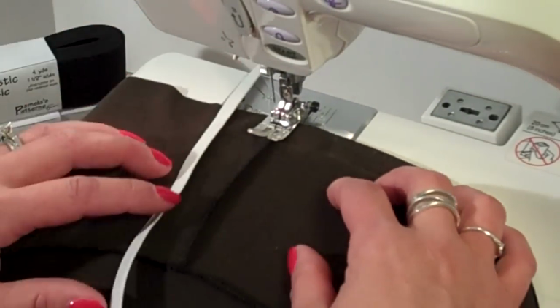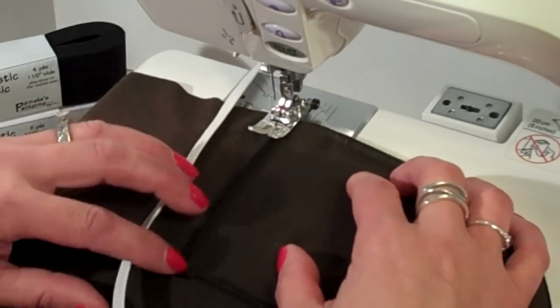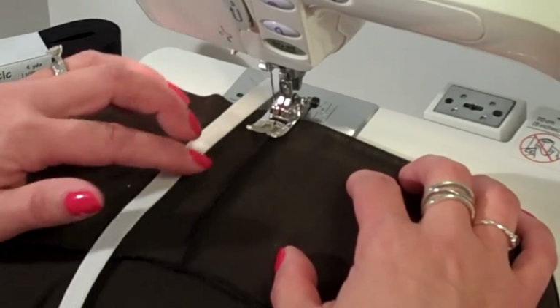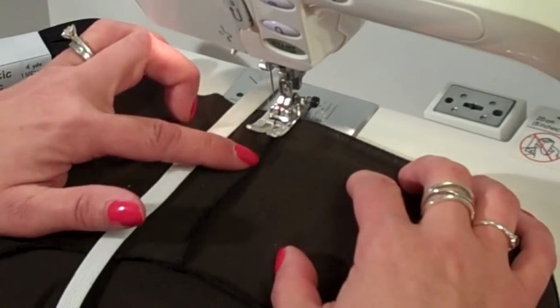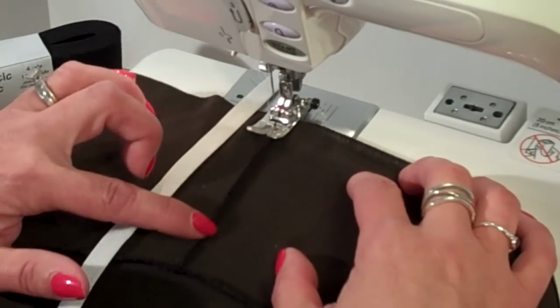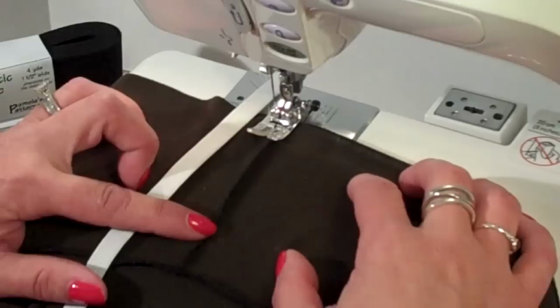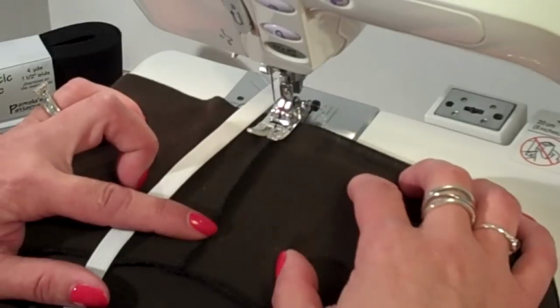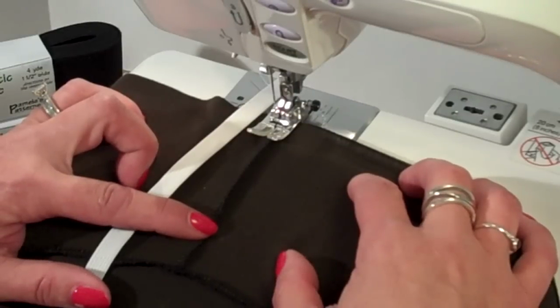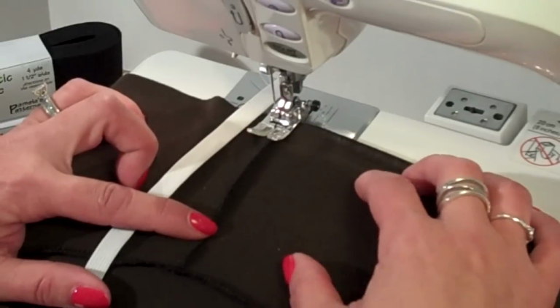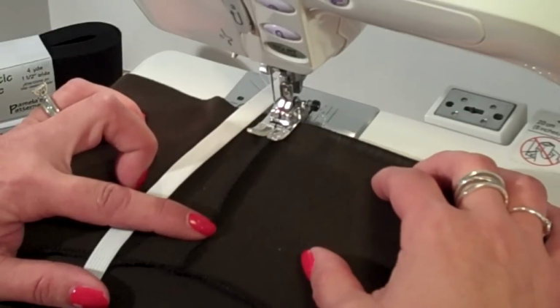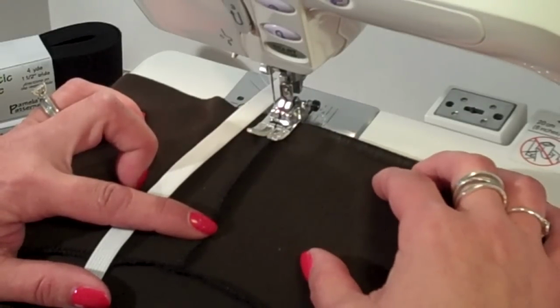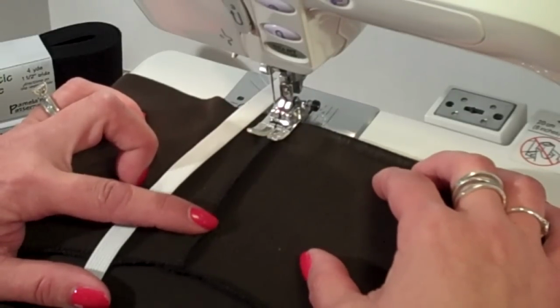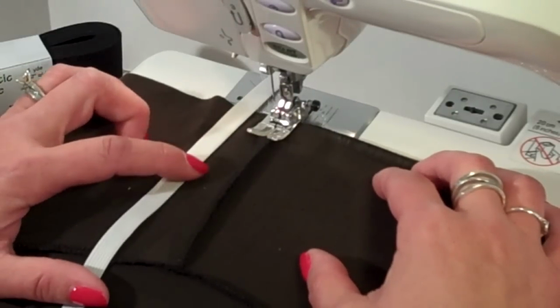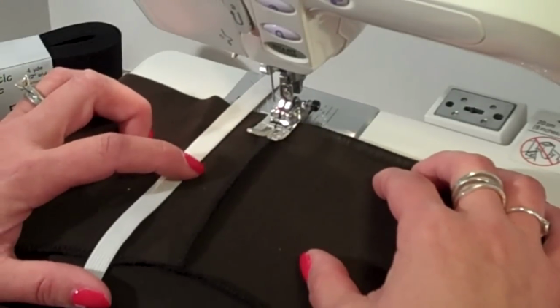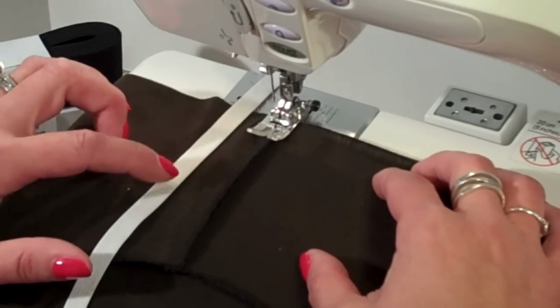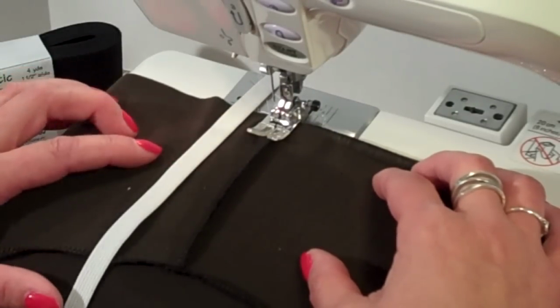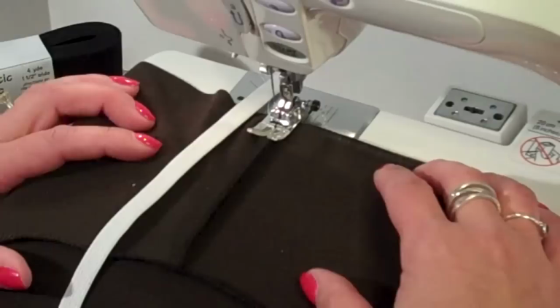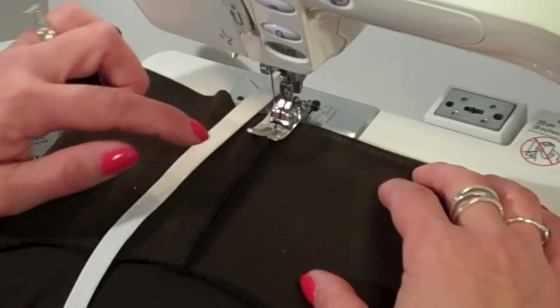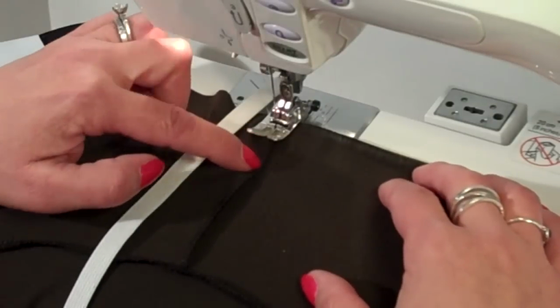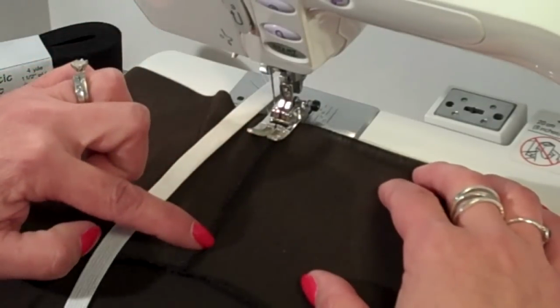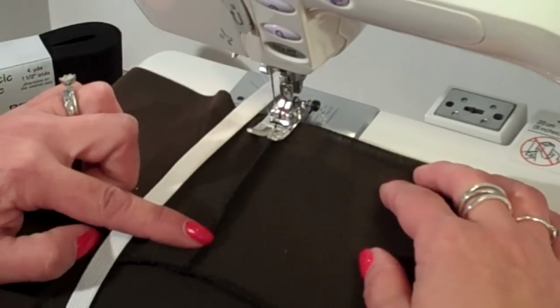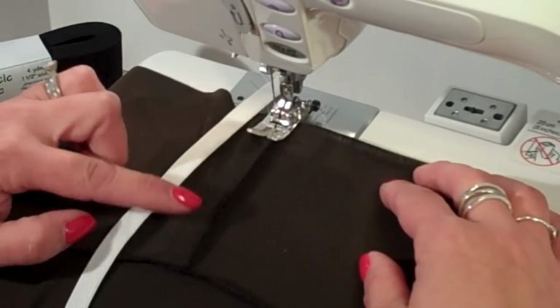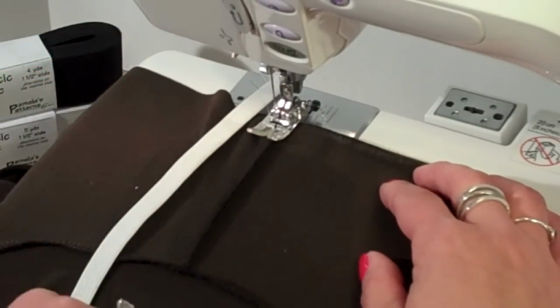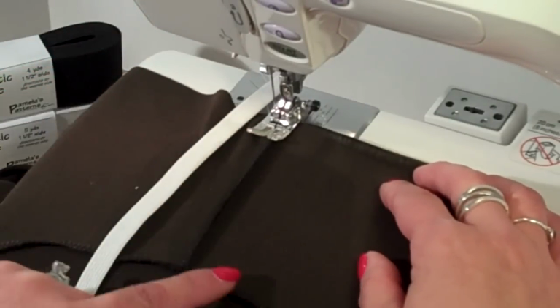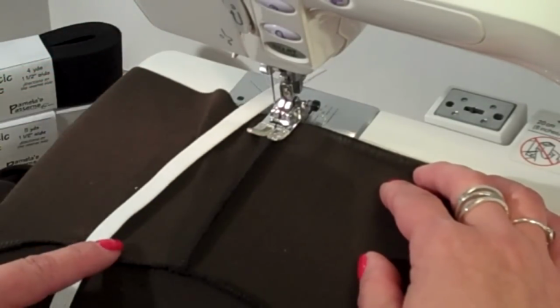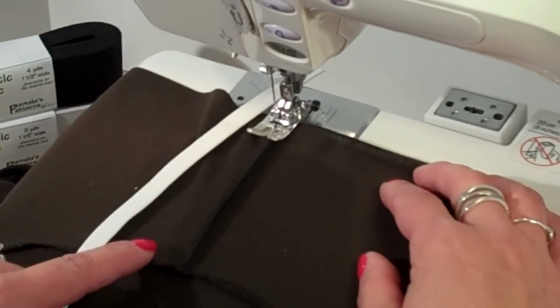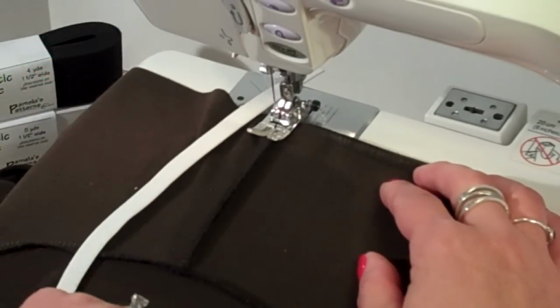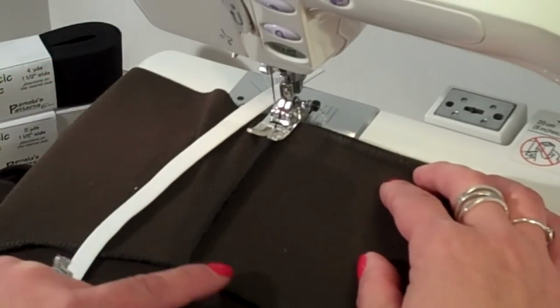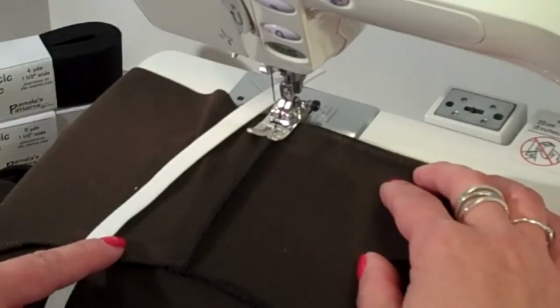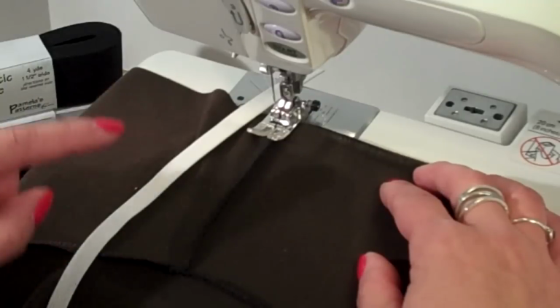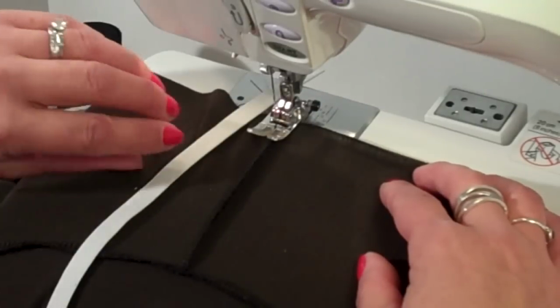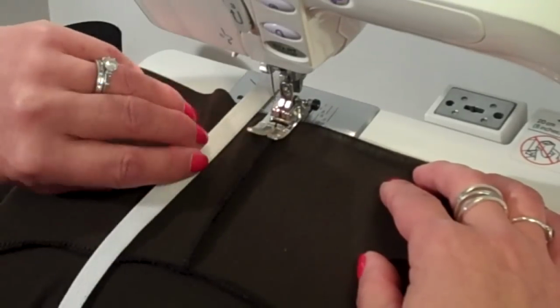I'm working on the back neck seam of the cardigan, which is actually located on the front. This is the back neck seam here, and this is the shoulder seam here.